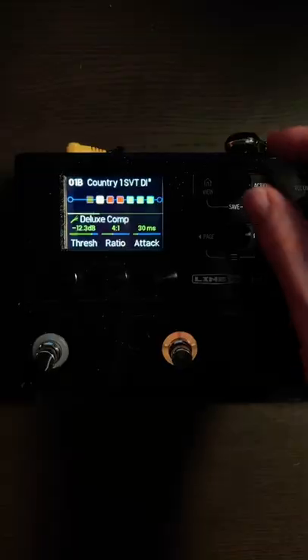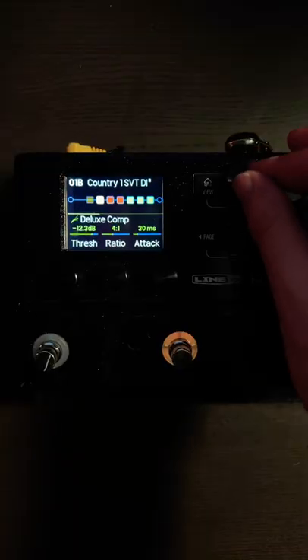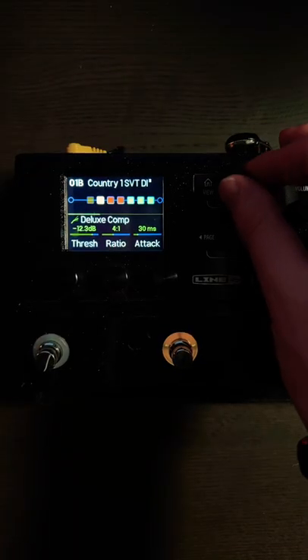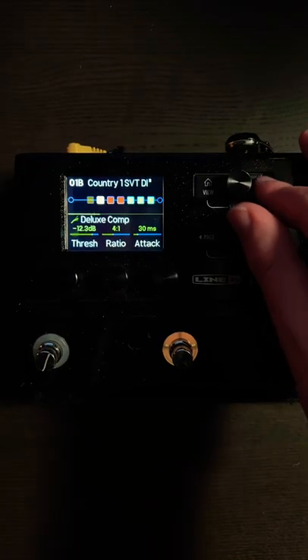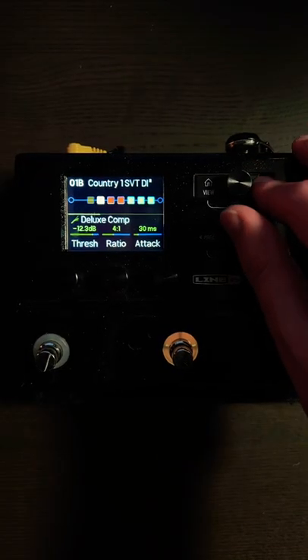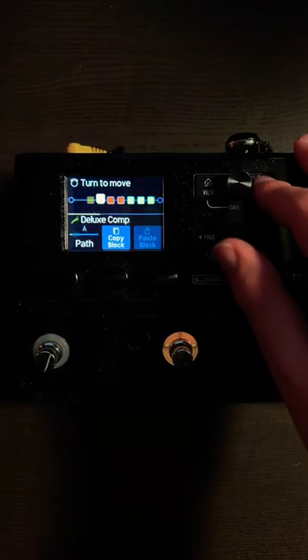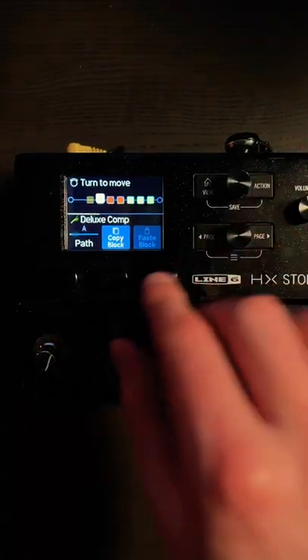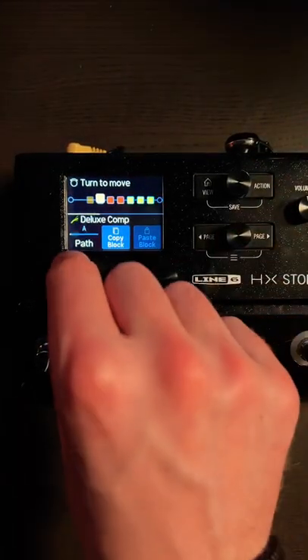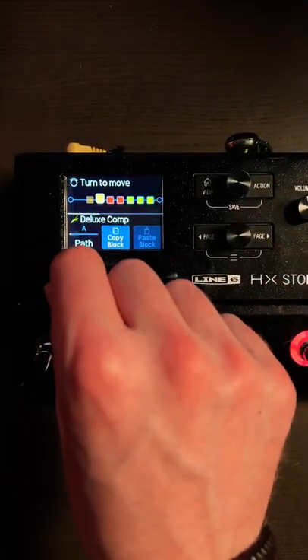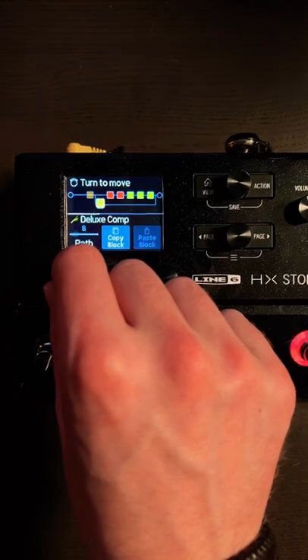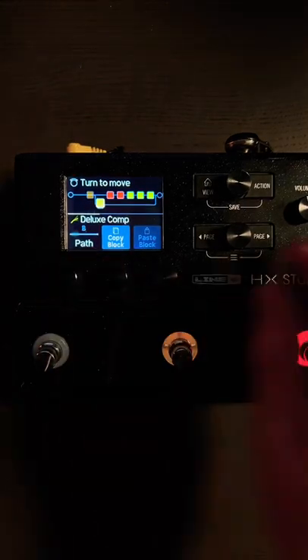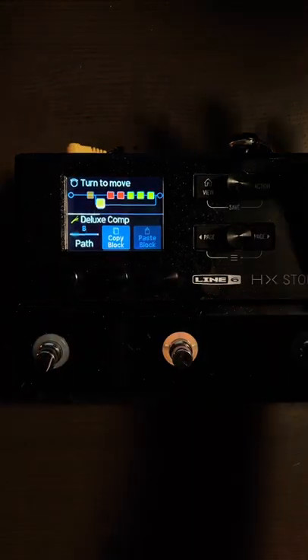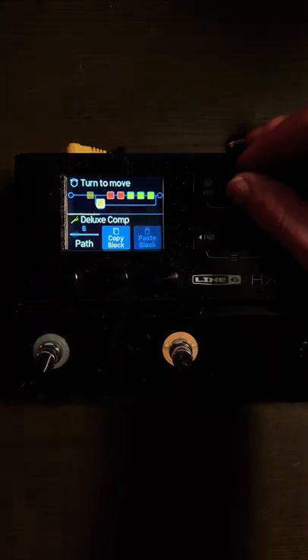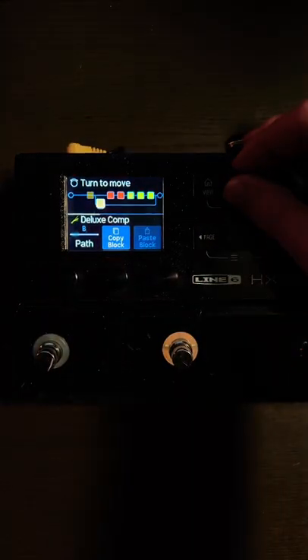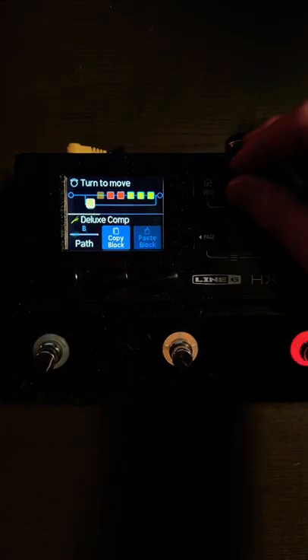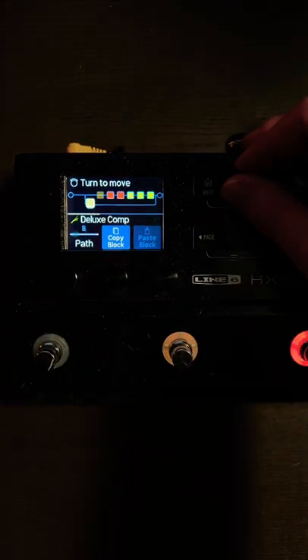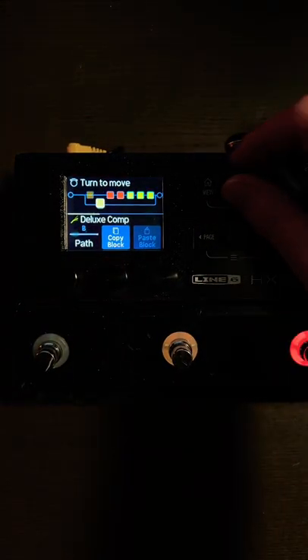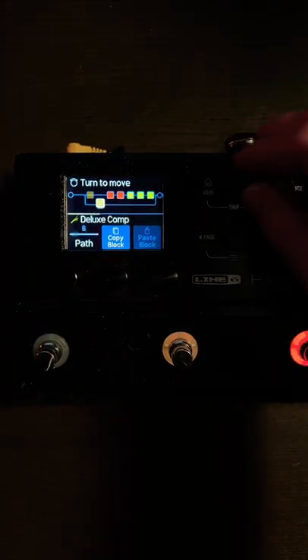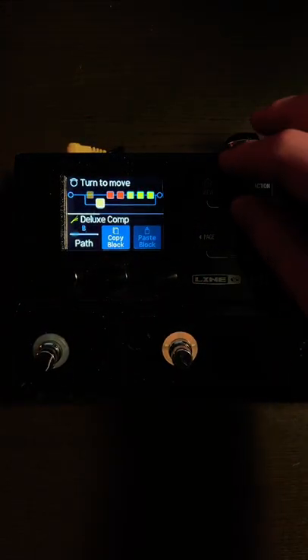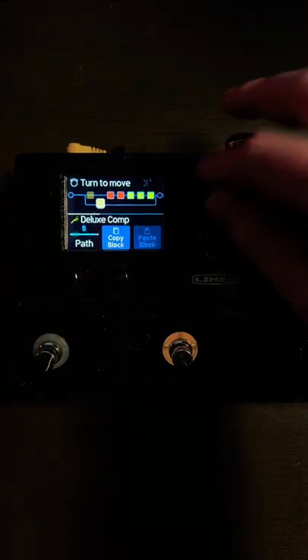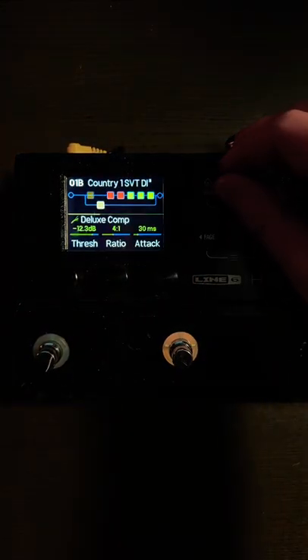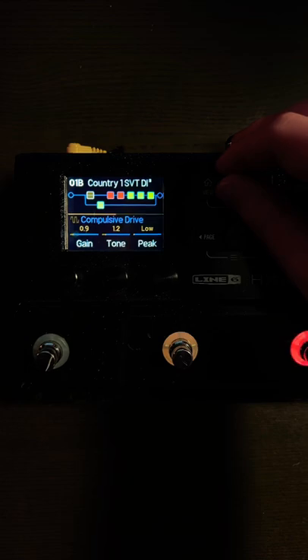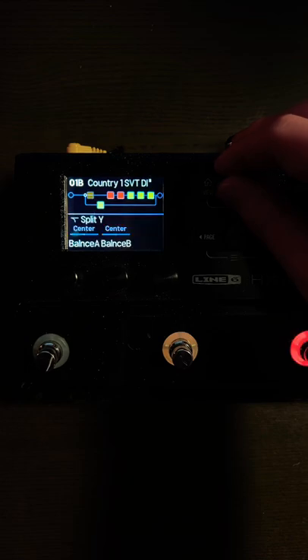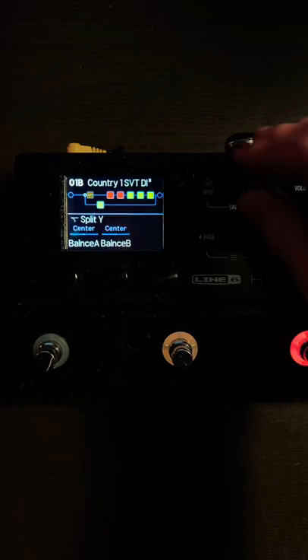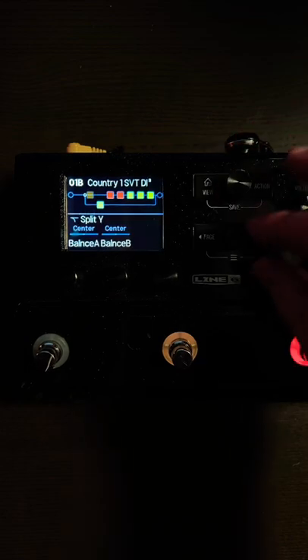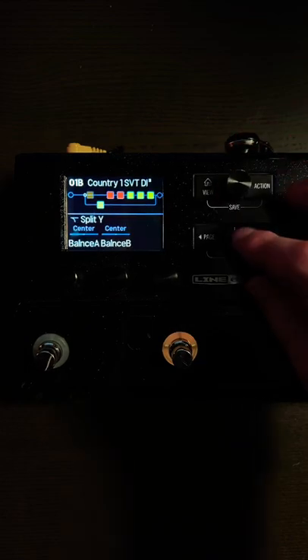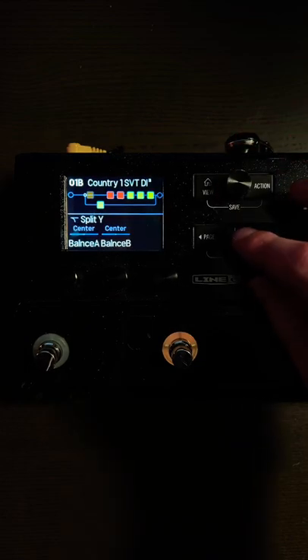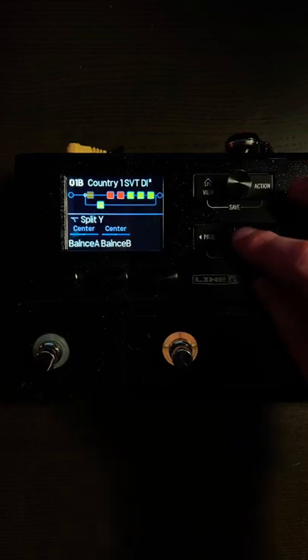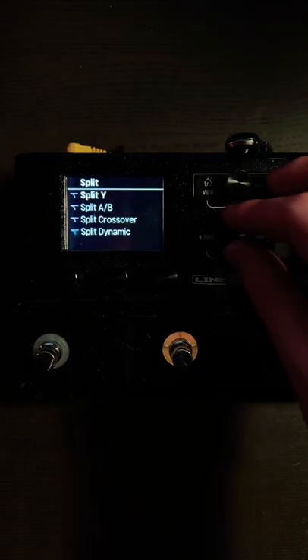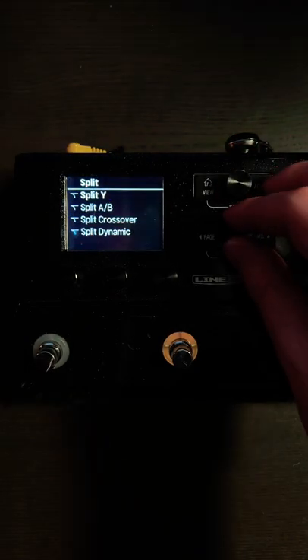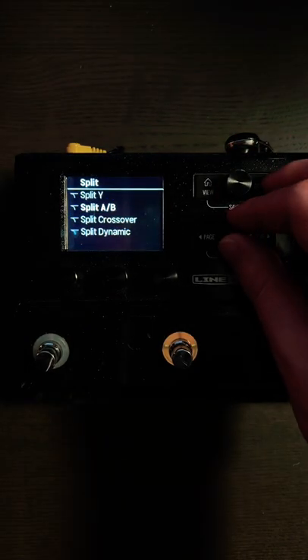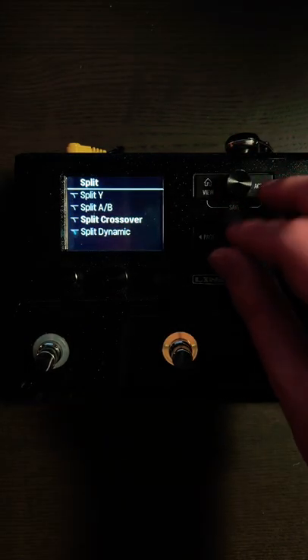Simply hit action on a block, change the path to path B, then come over and cursor over to the split, click down on the second button here, and change the split to crossover.